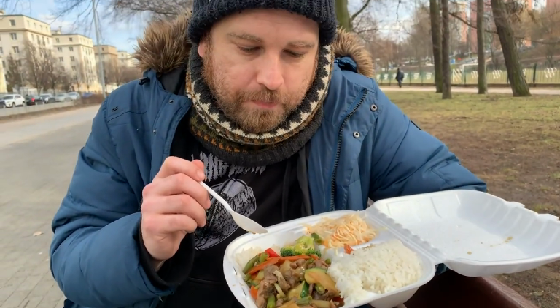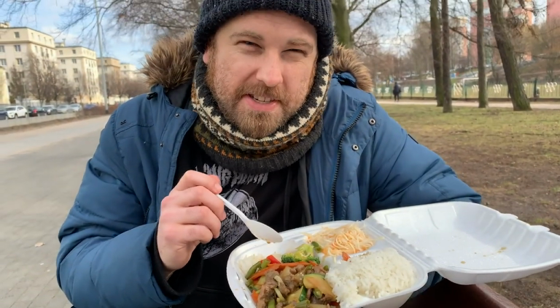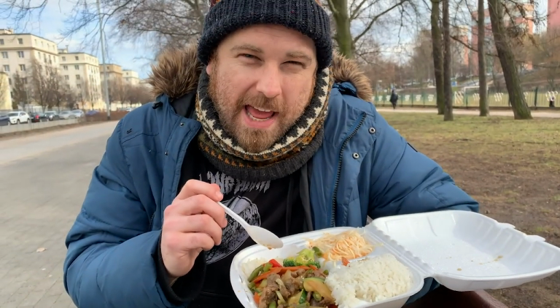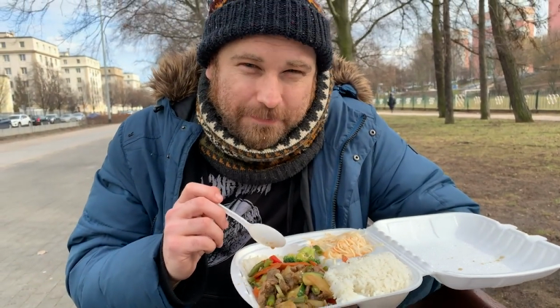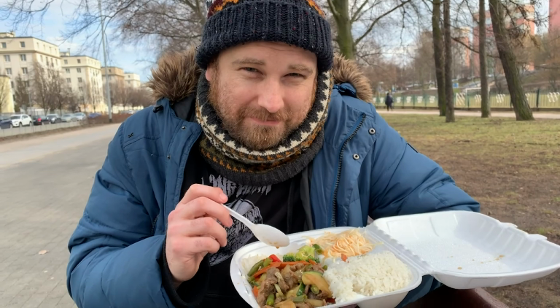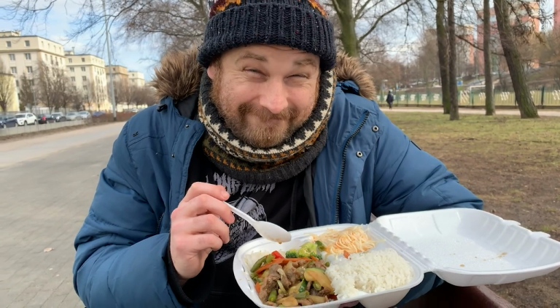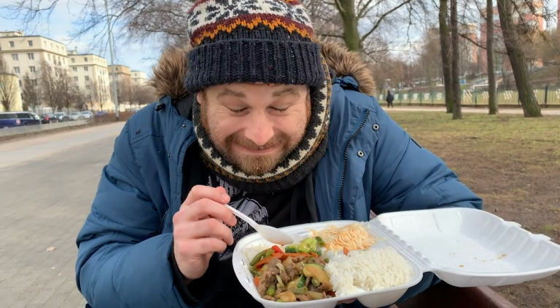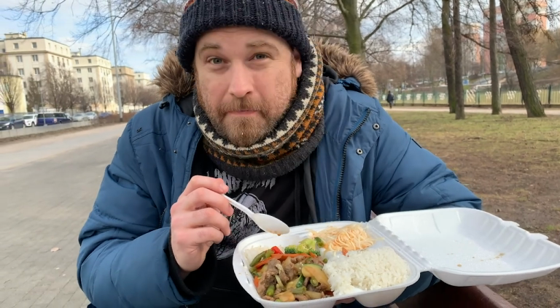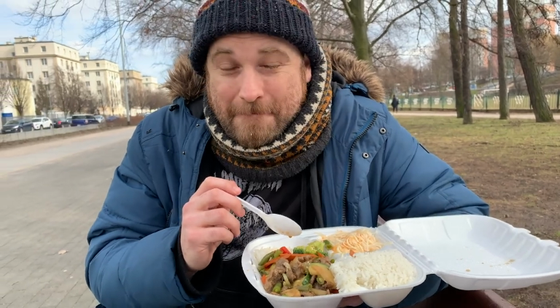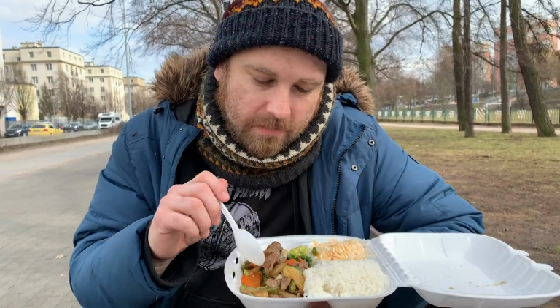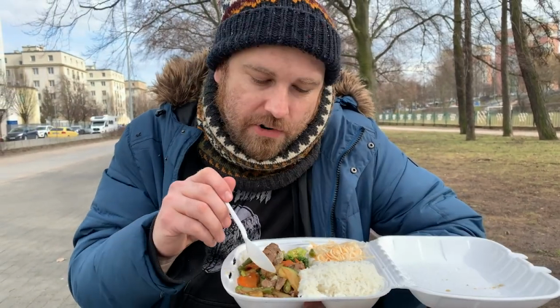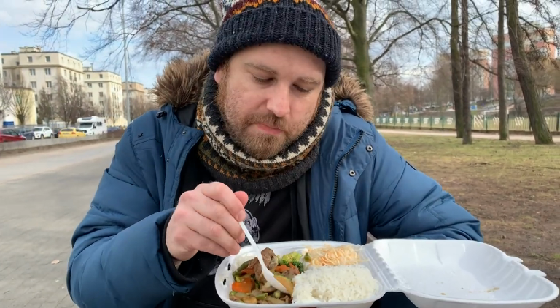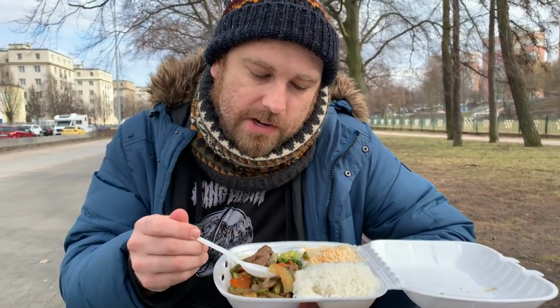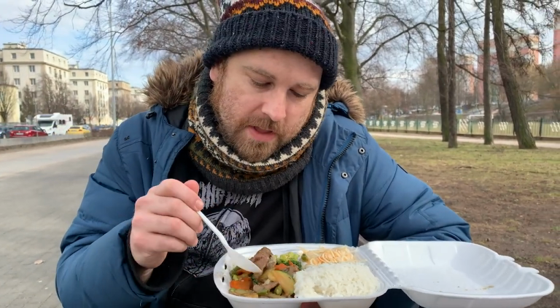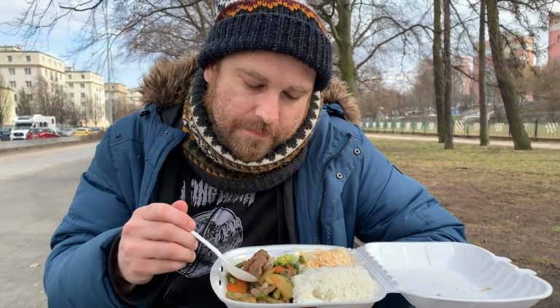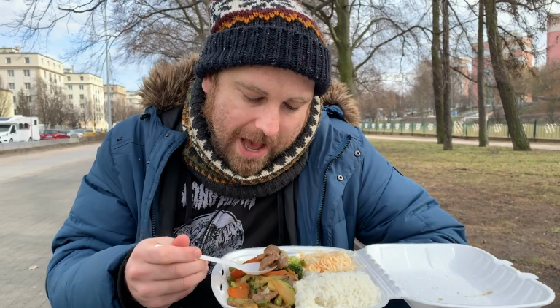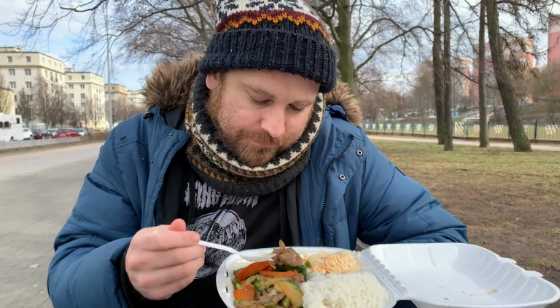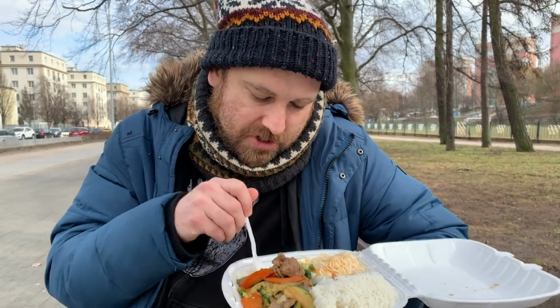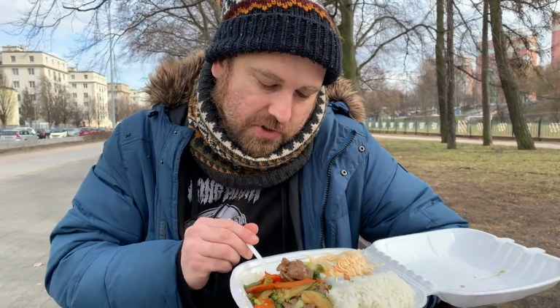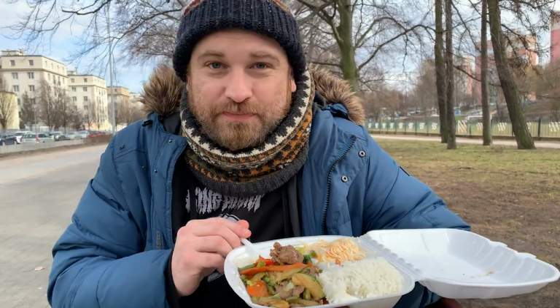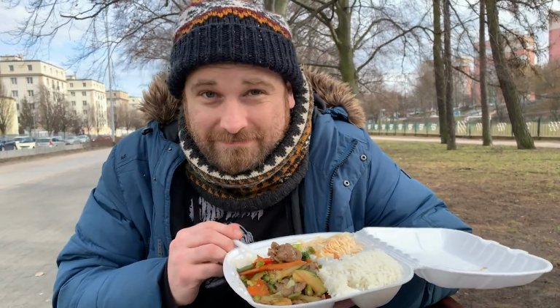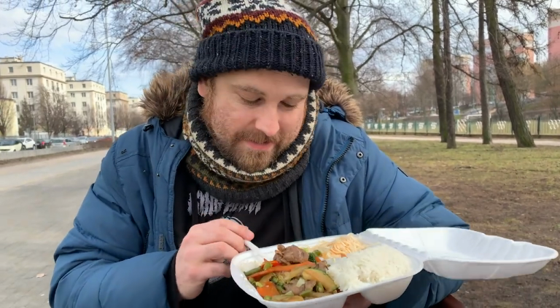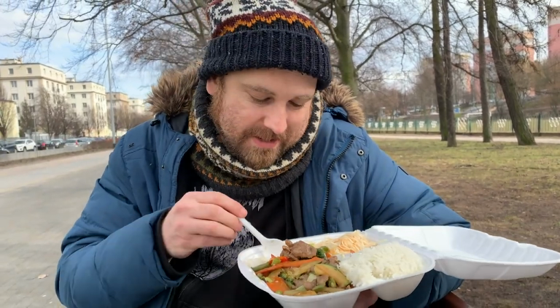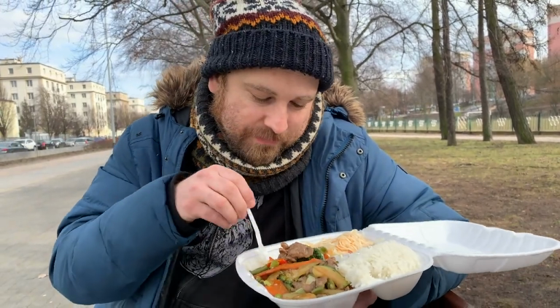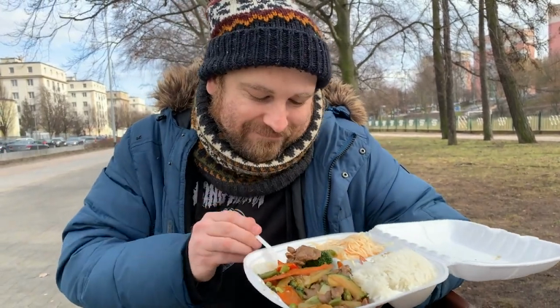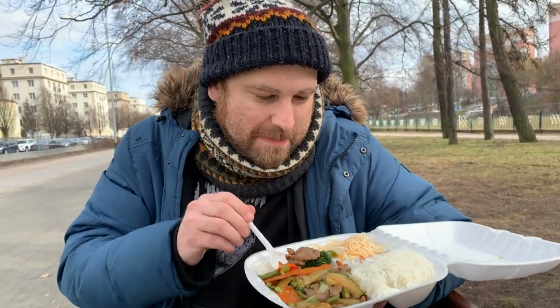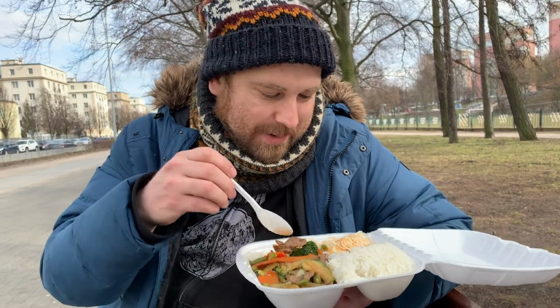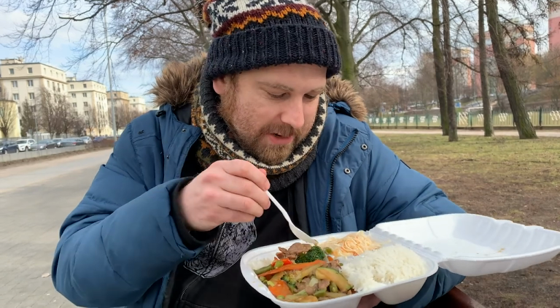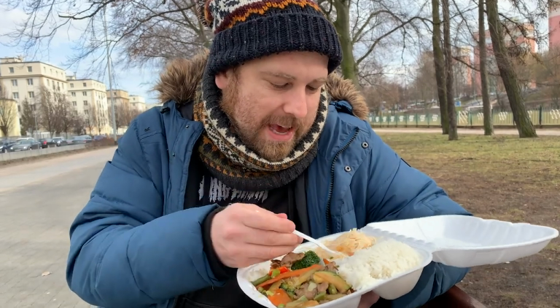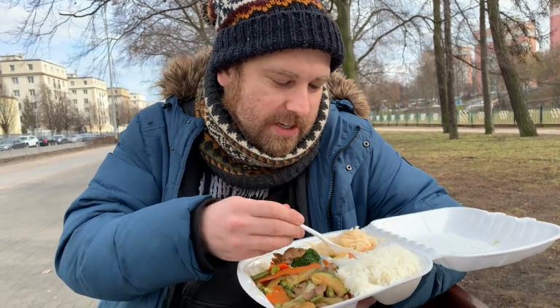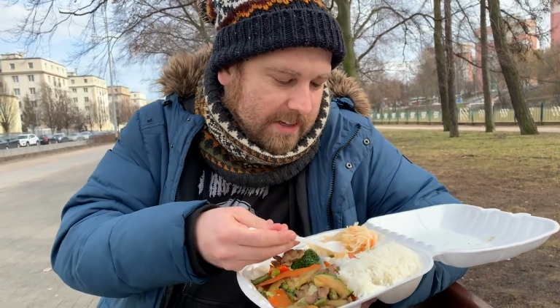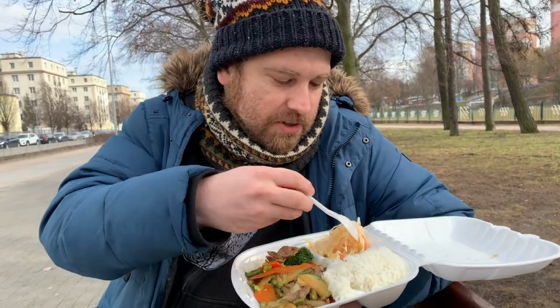This is a bit bland. The ingredients are pretty fresh, but it's just soy sauce — pretty bland. I'll try some of the cabbage just in case.